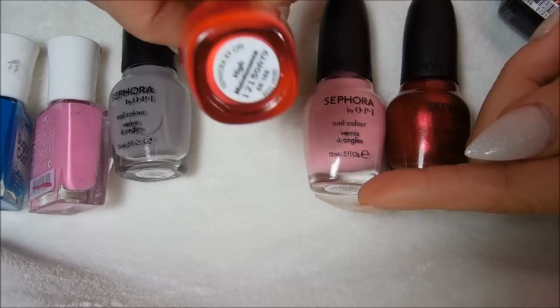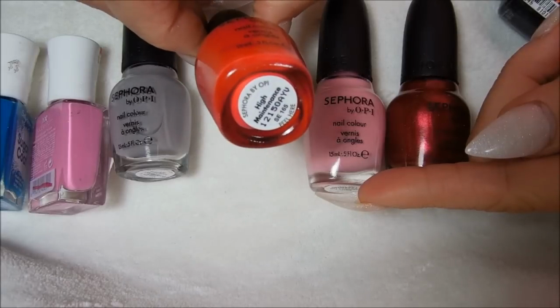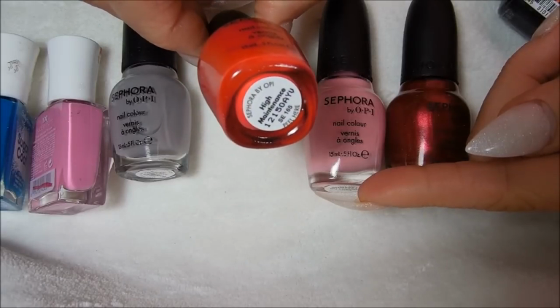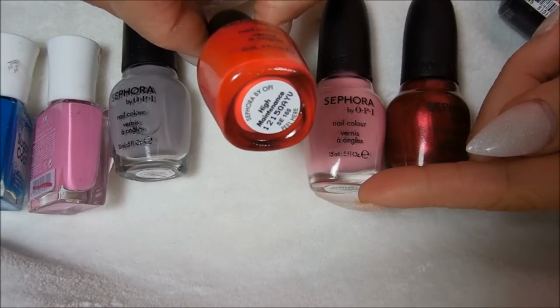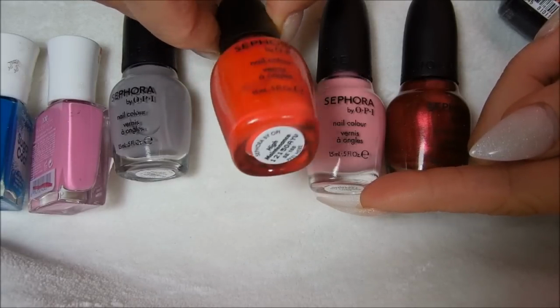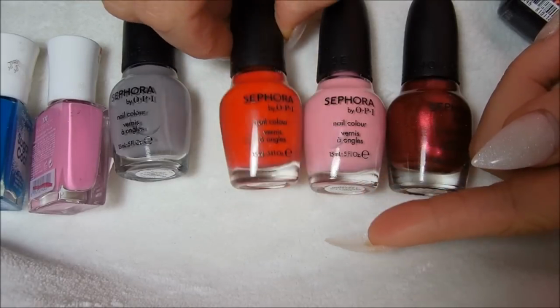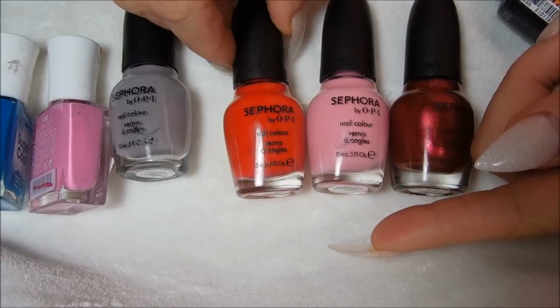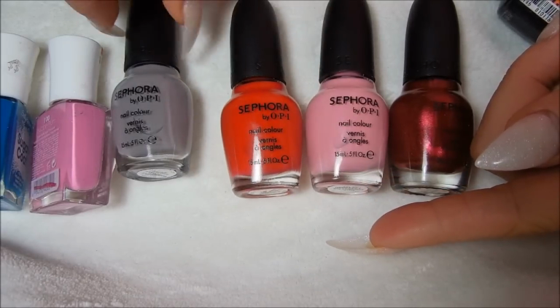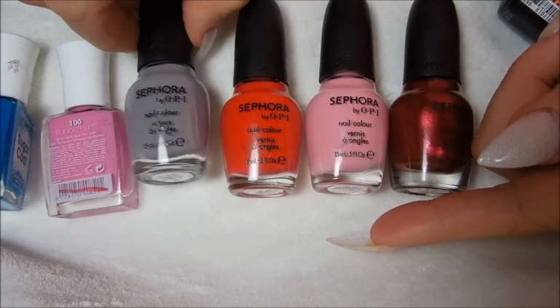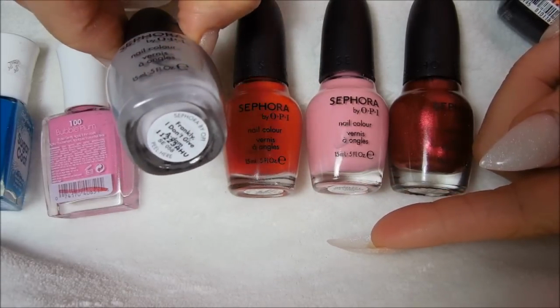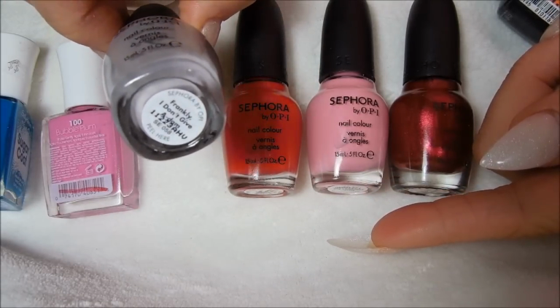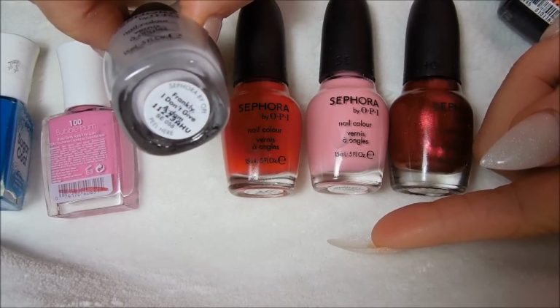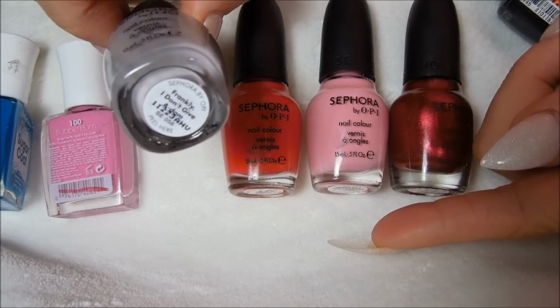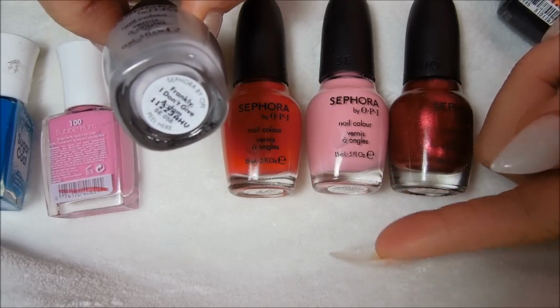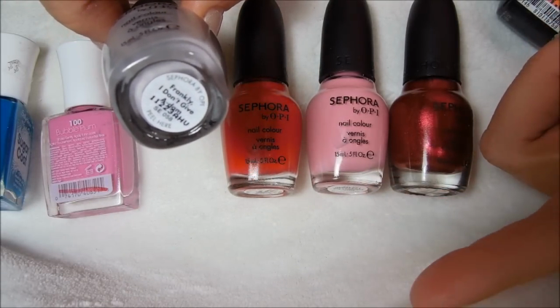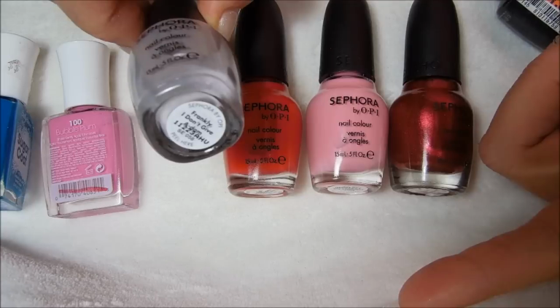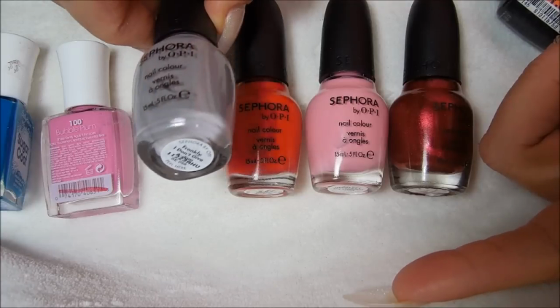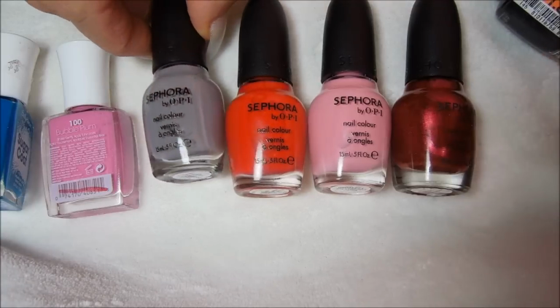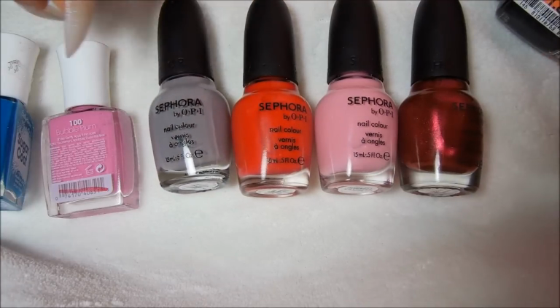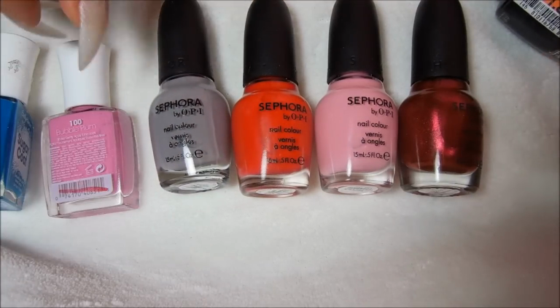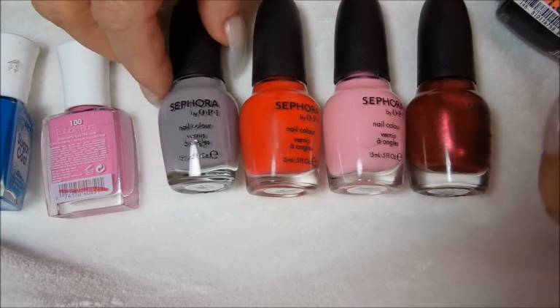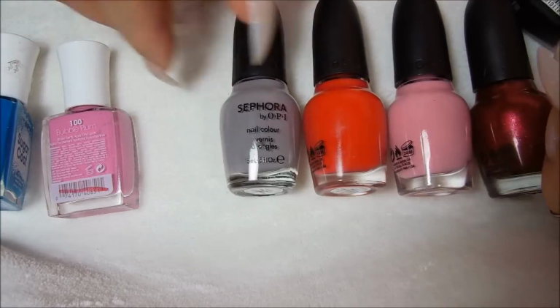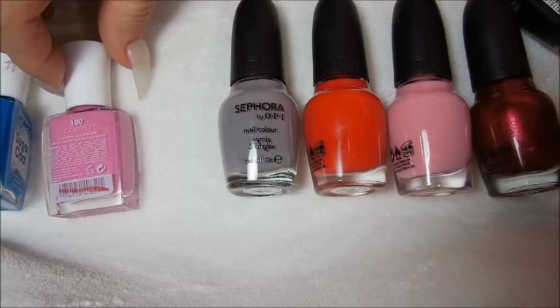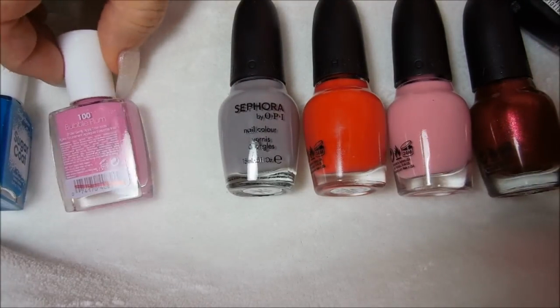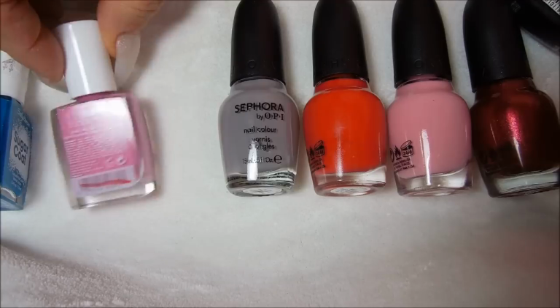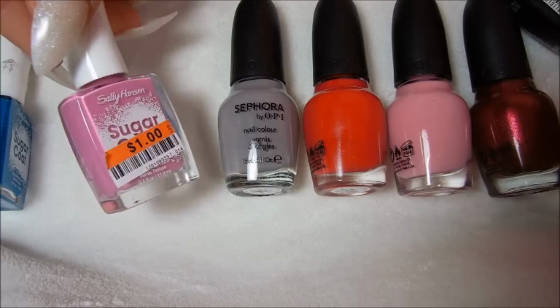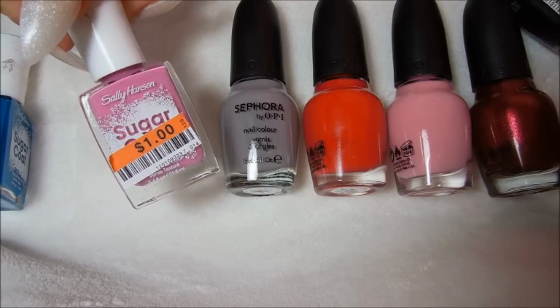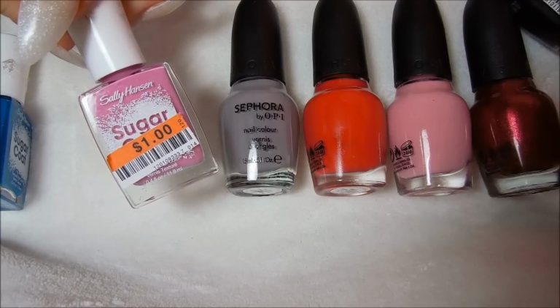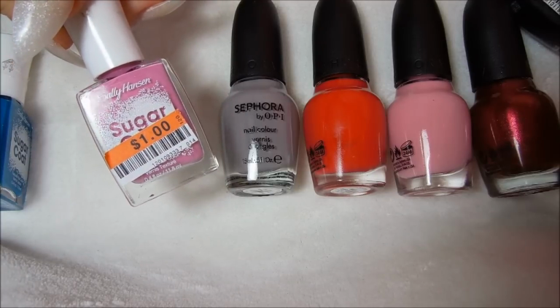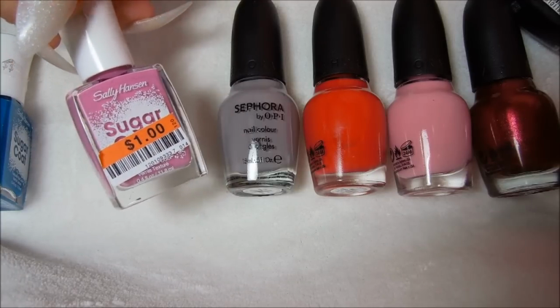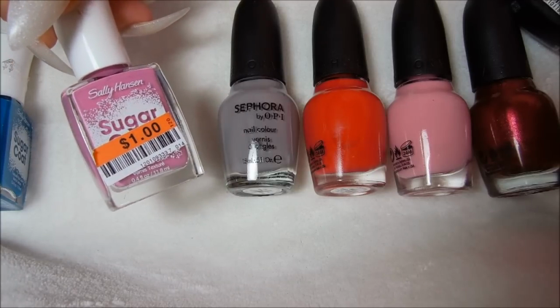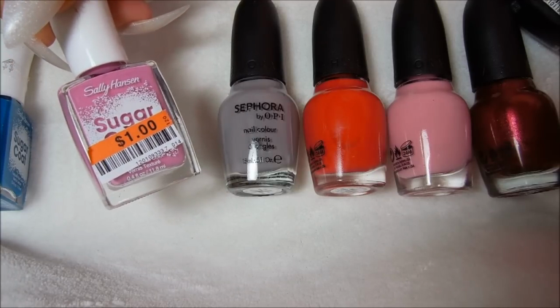This one is a red called High Maintenance. This gray one is called Frankly, I Don't Give a Damn. That's real pretty. That's all the Sephora by OPIs.